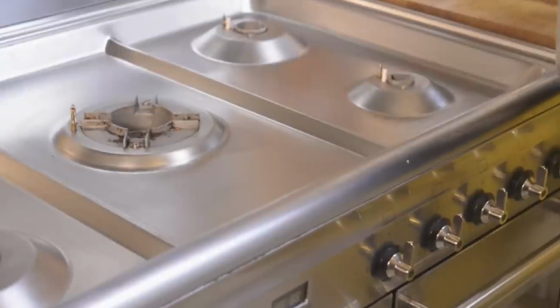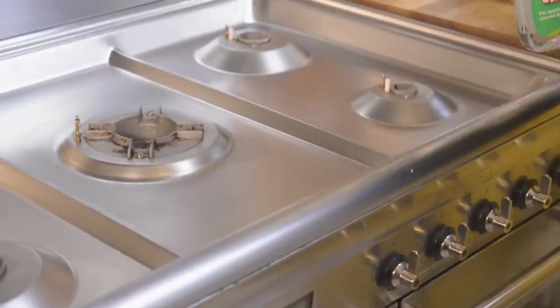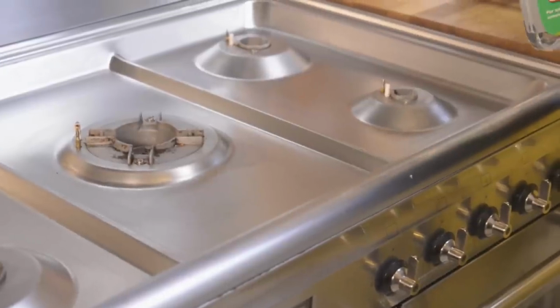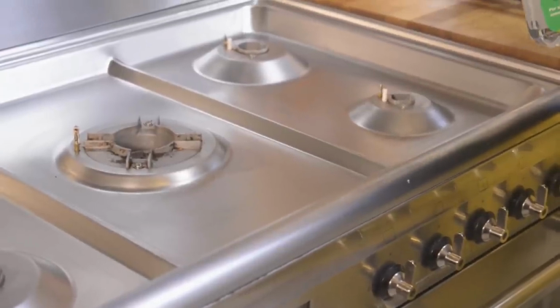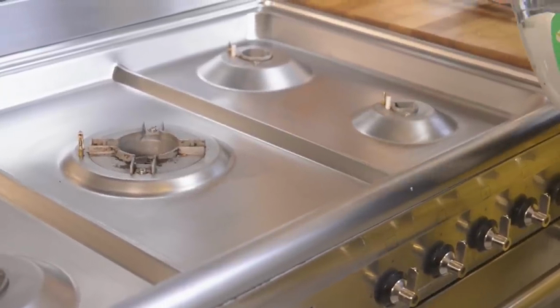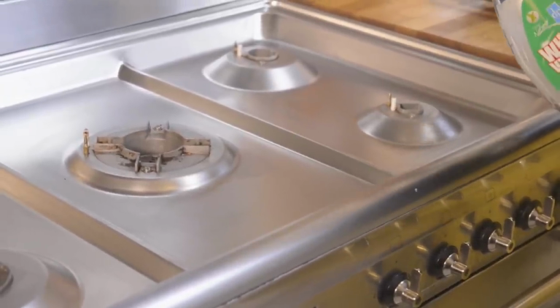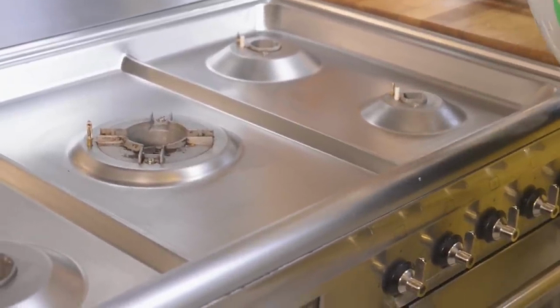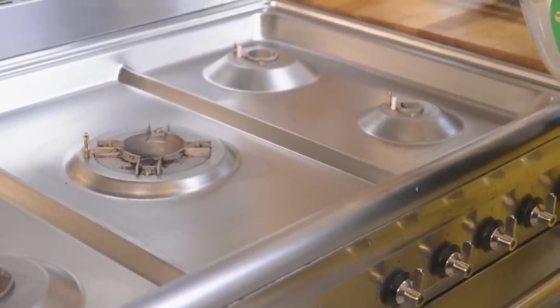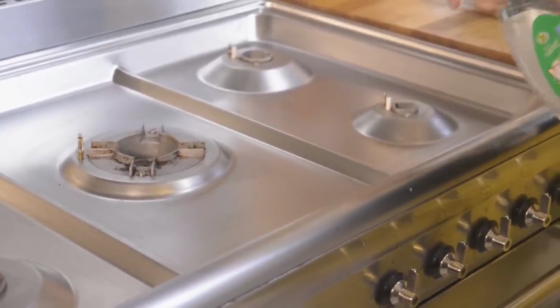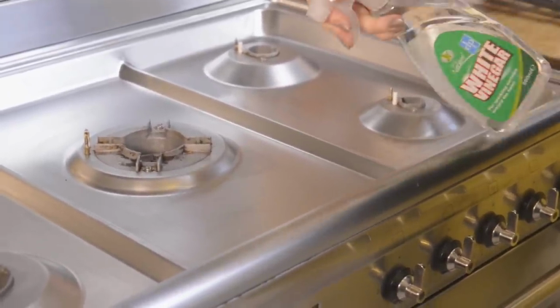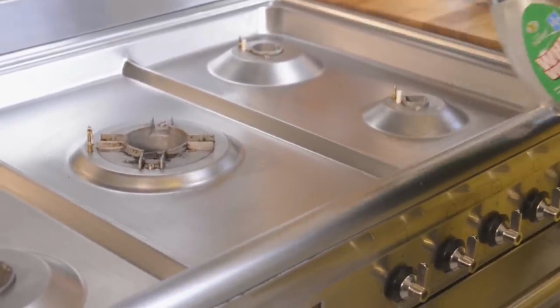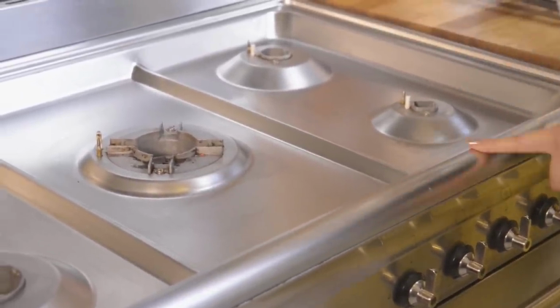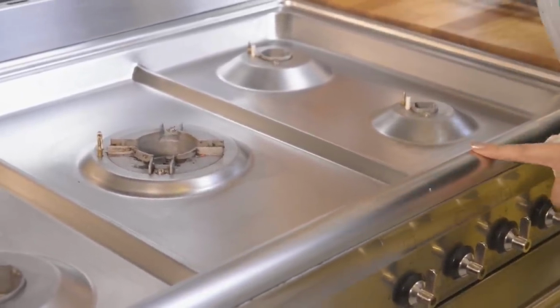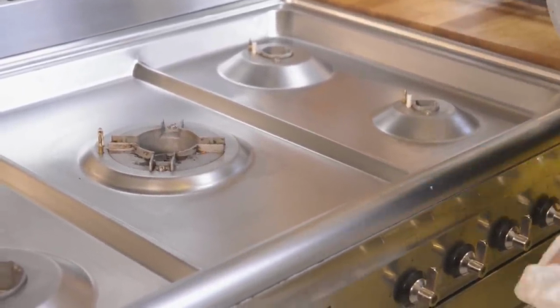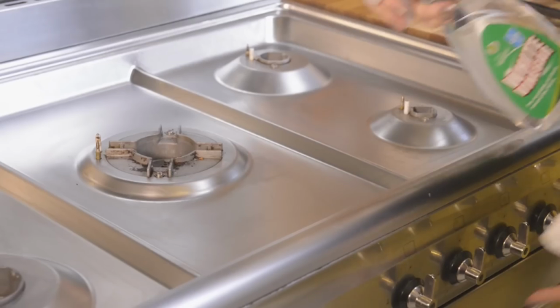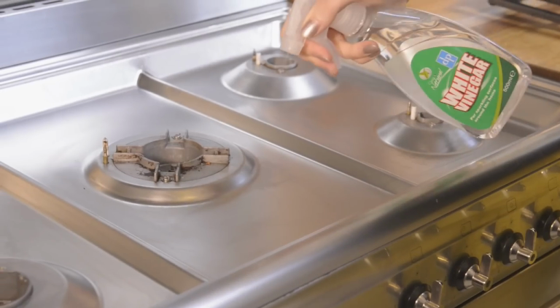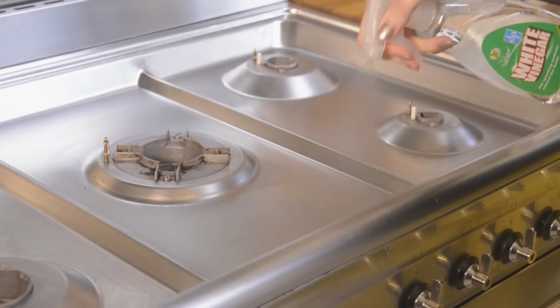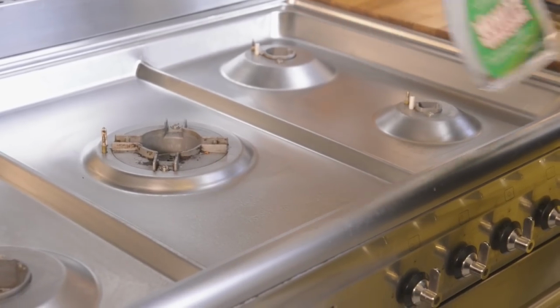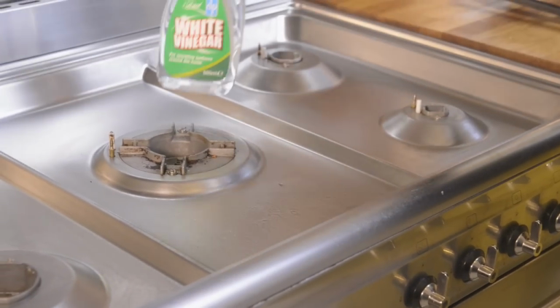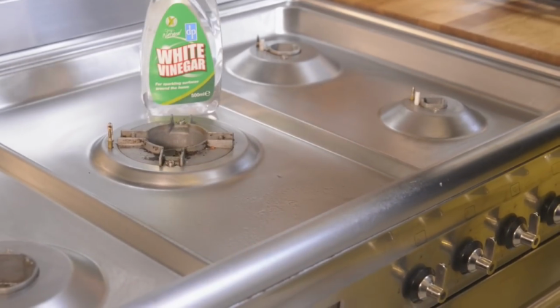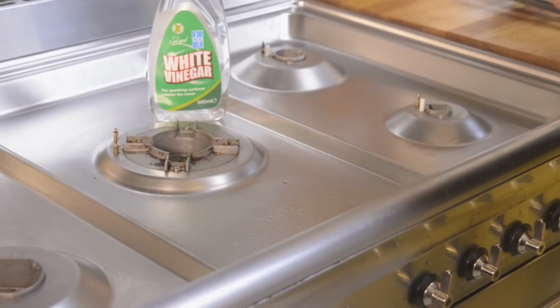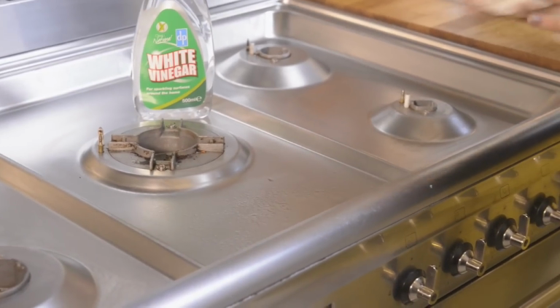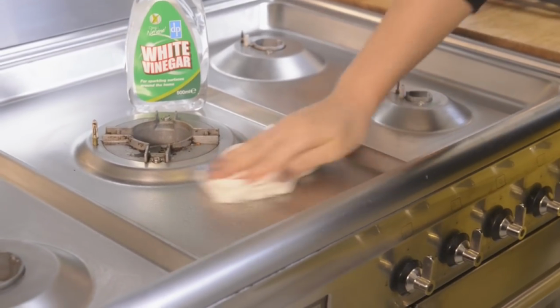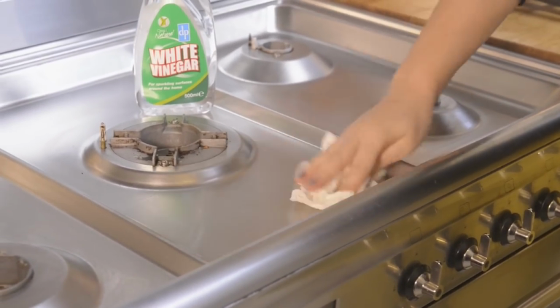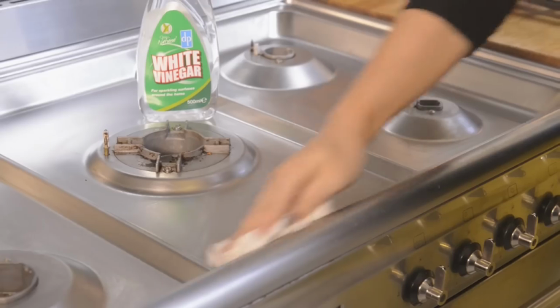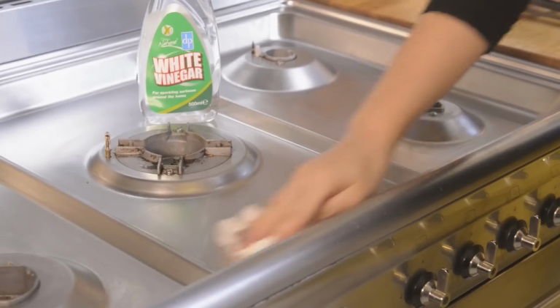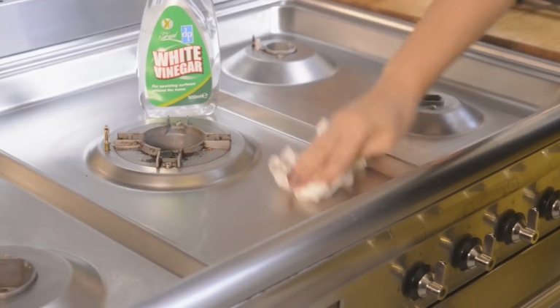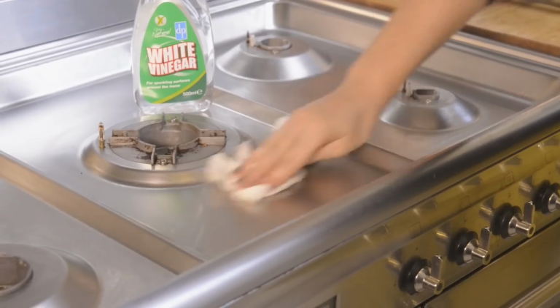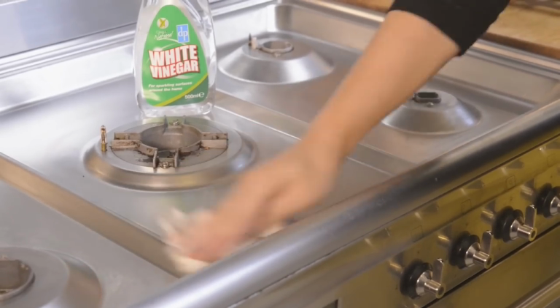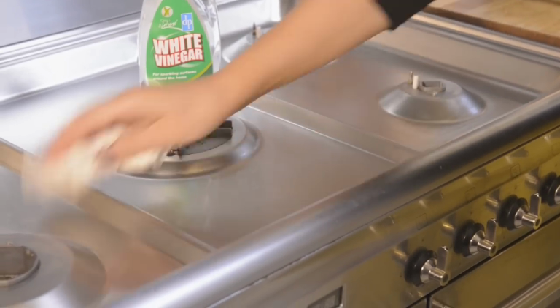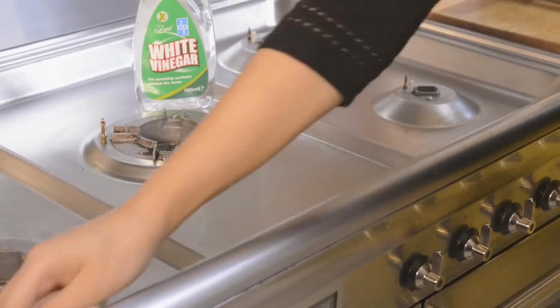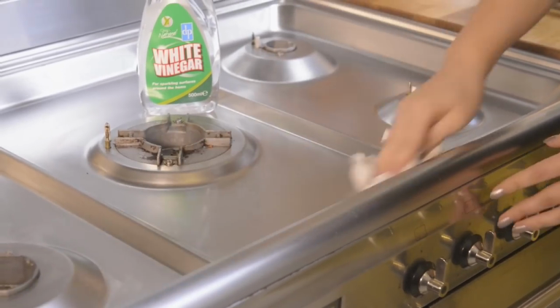The last thing to do before we finish is just to give all the shiny surfaces, like stainless steel and glass, a quick spray with some white vinegar, and then just give it a wipe with some kitchen towel to give it a nice sparkle.